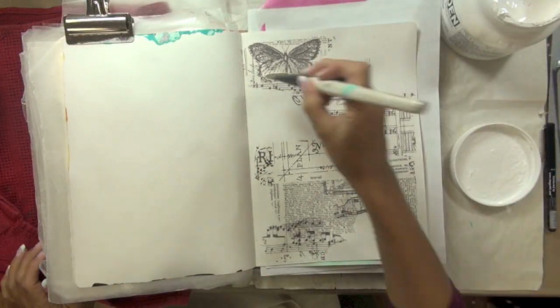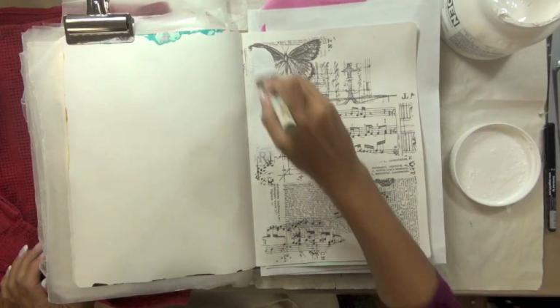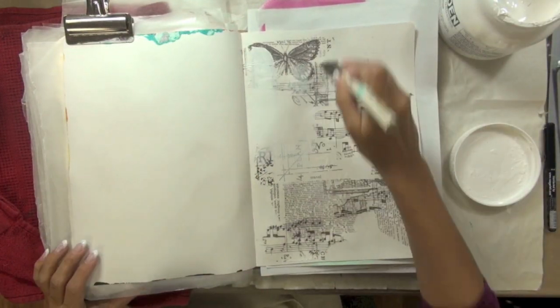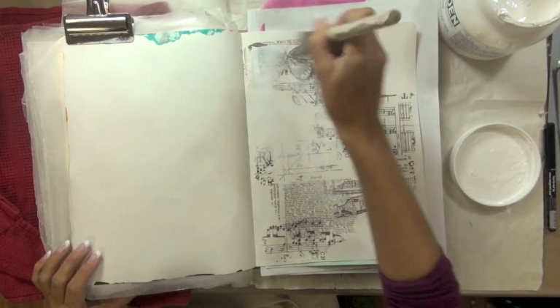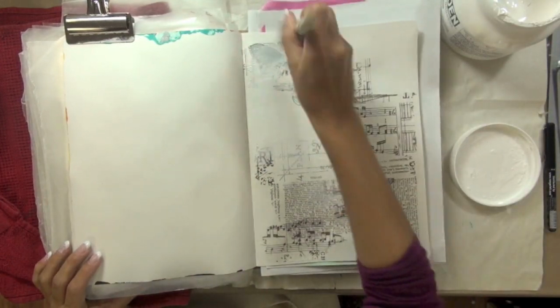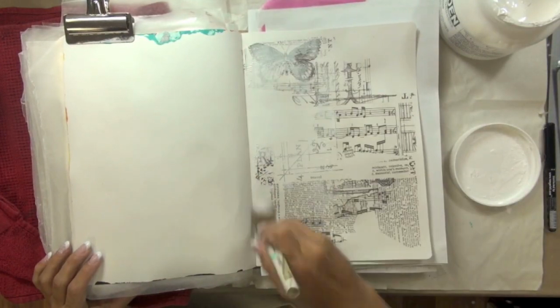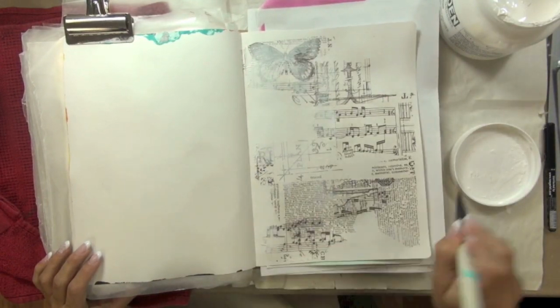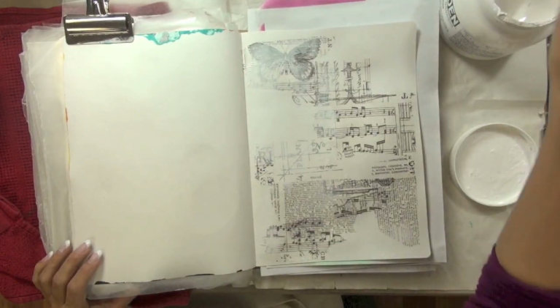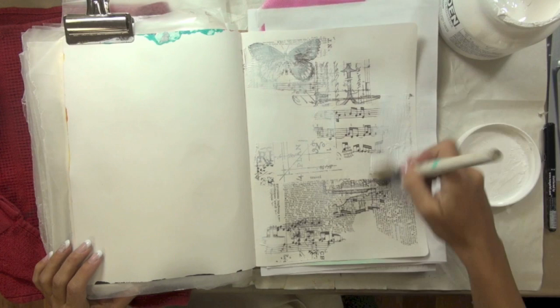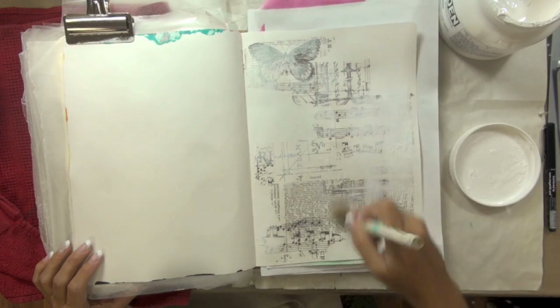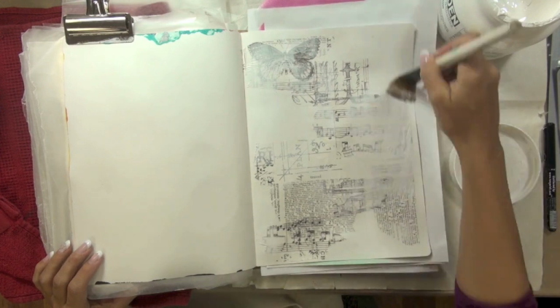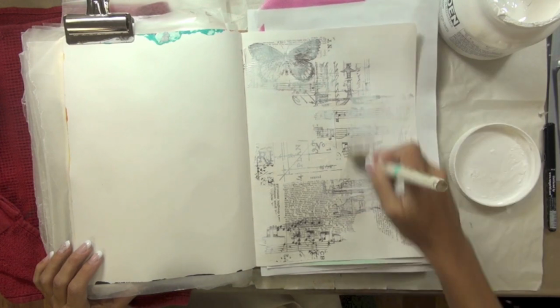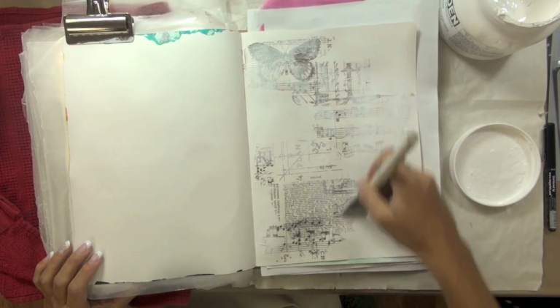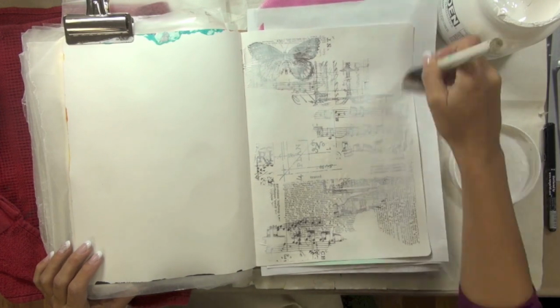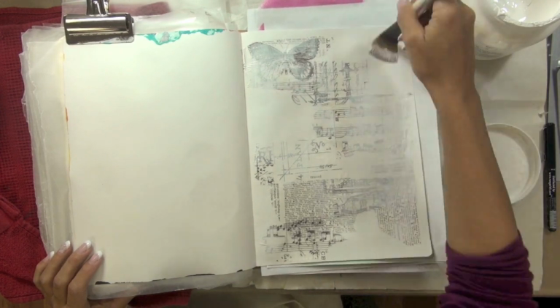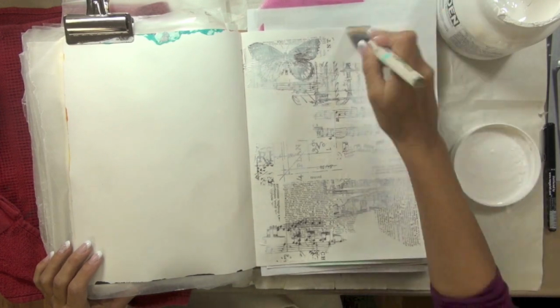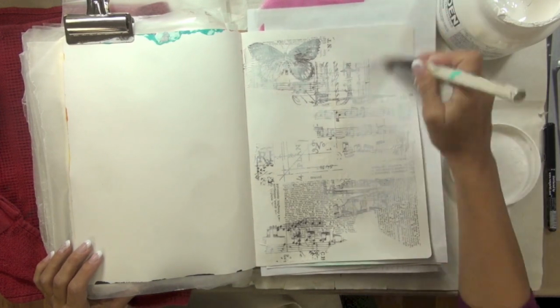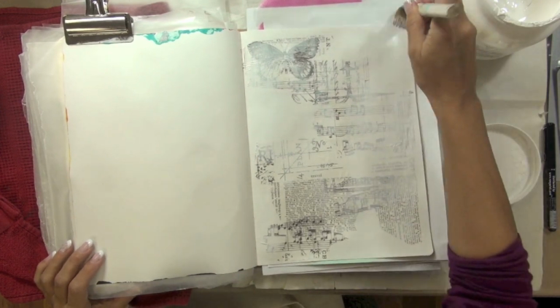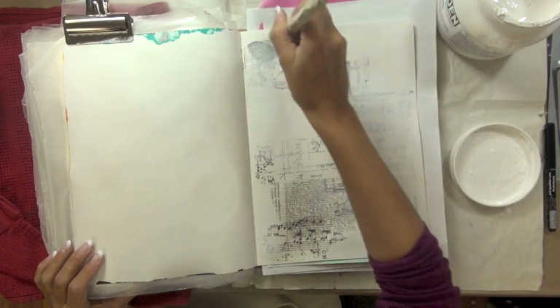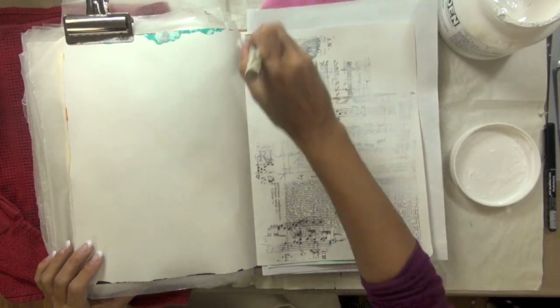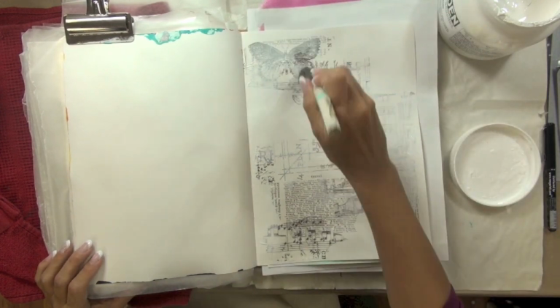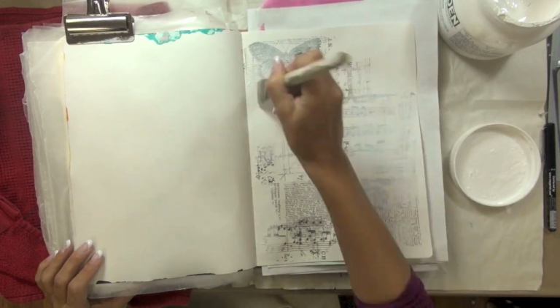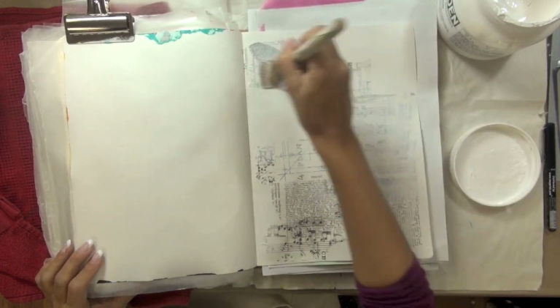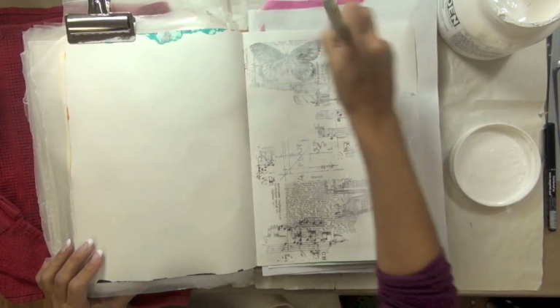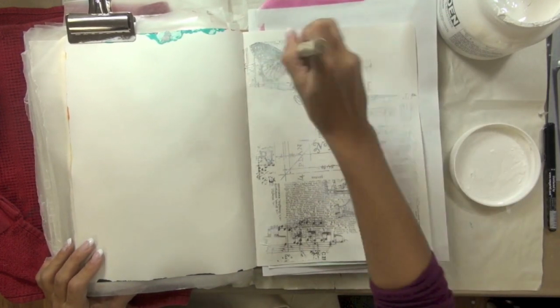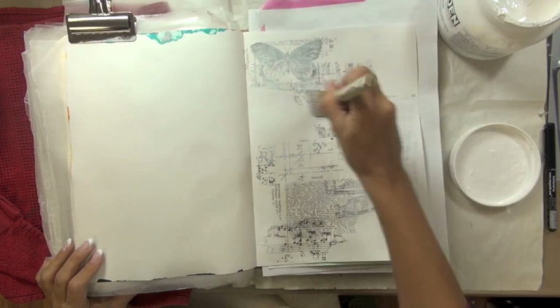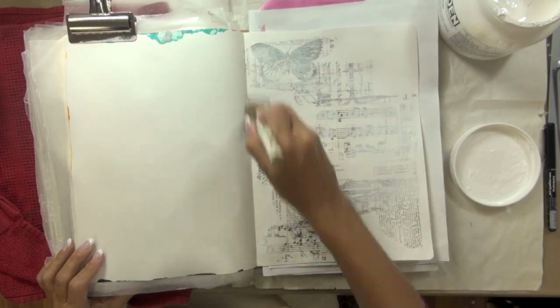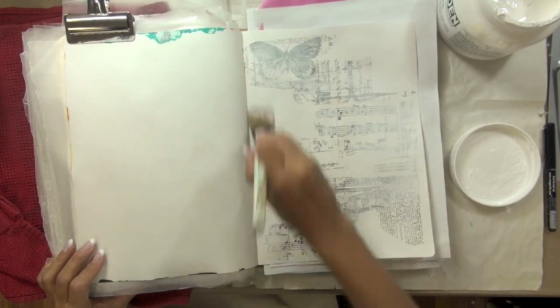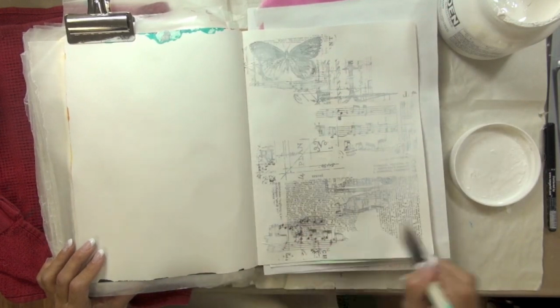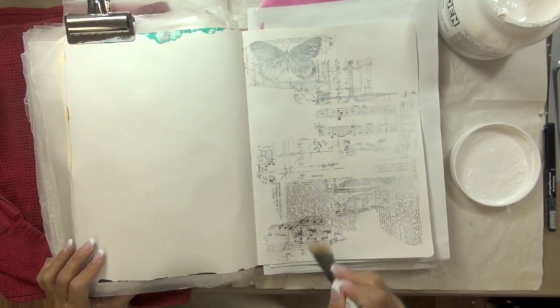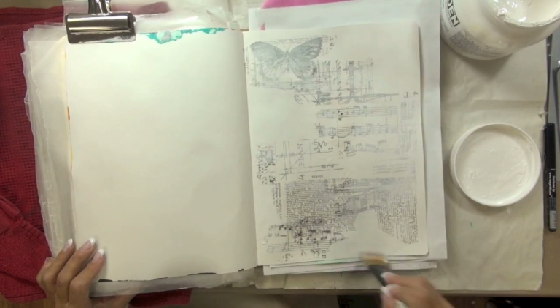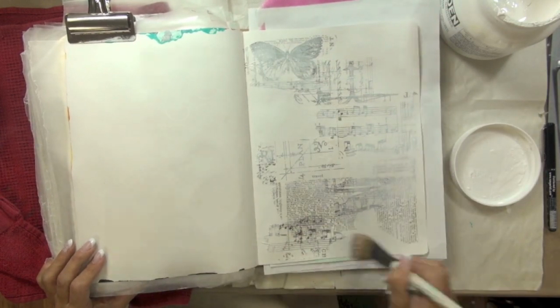Once my gel medium was dry, I then took a very thin layer of golden gesso and just brushed it on top, making sure that layer was thoroughly dry before moving on.